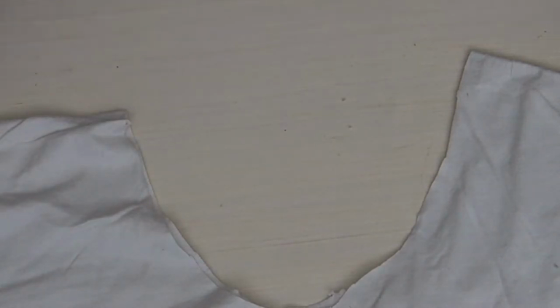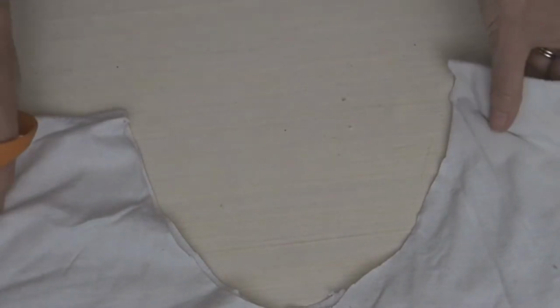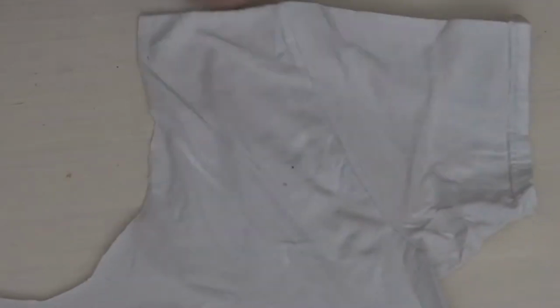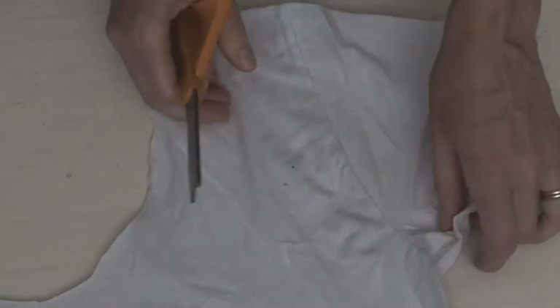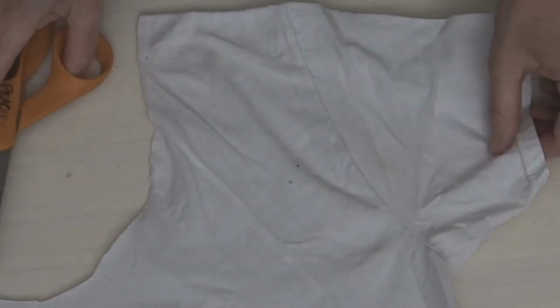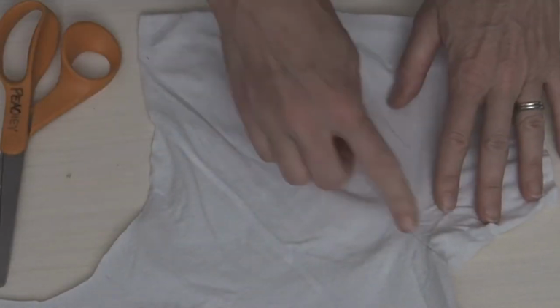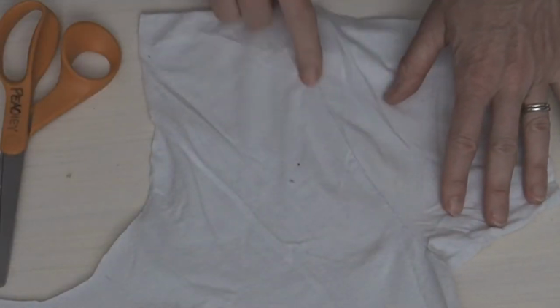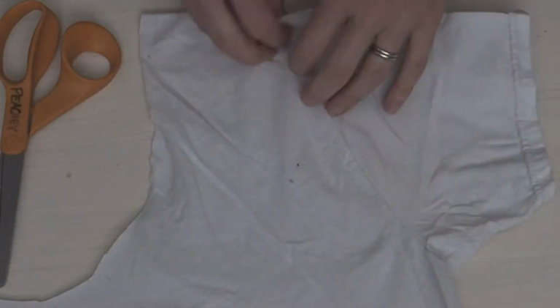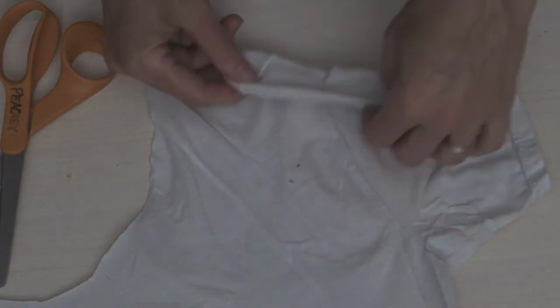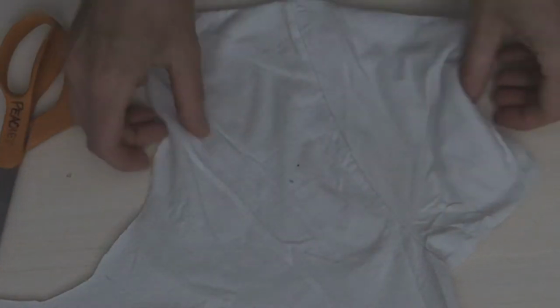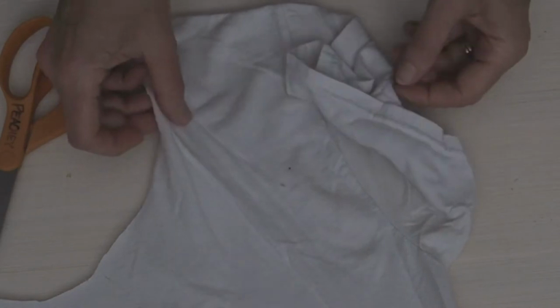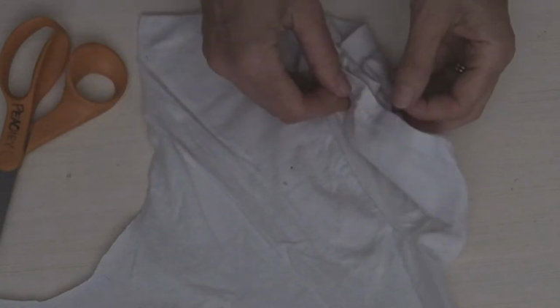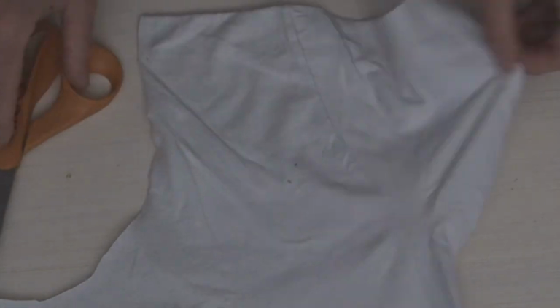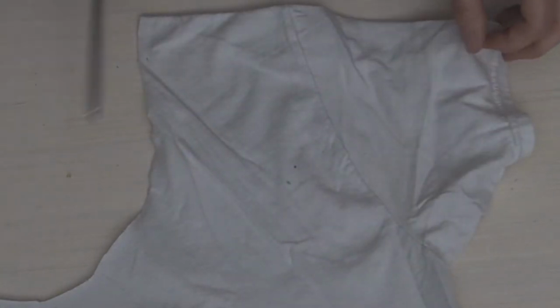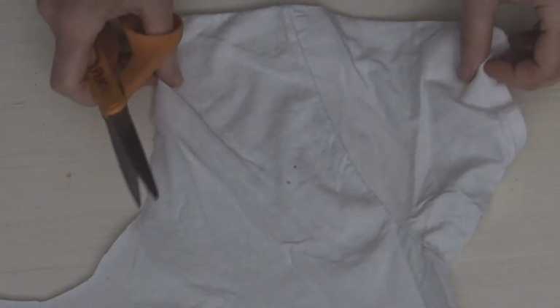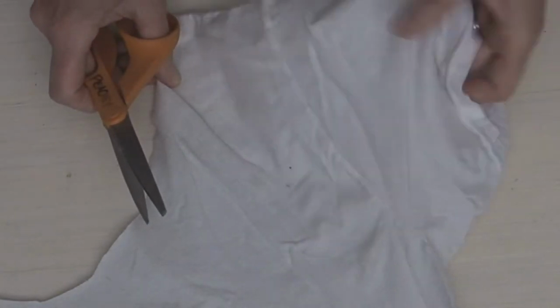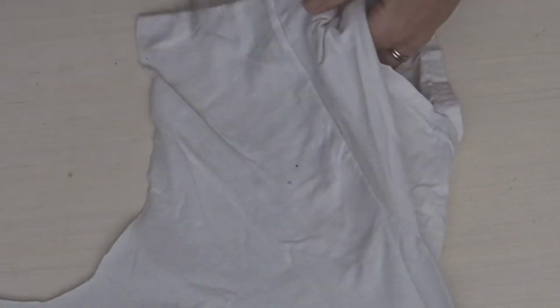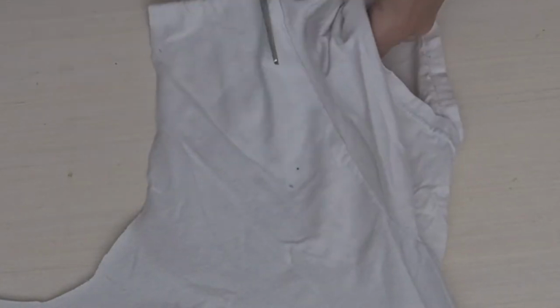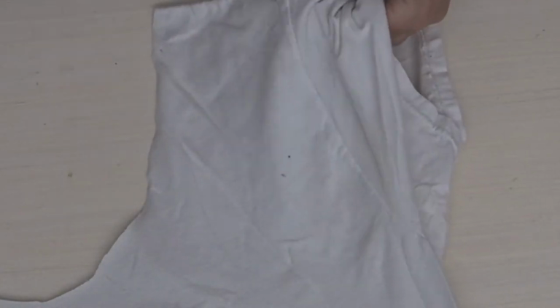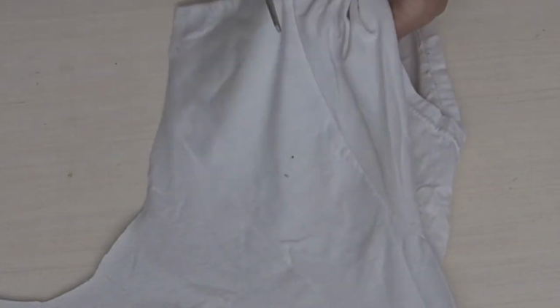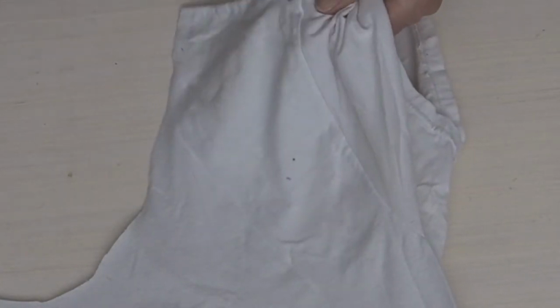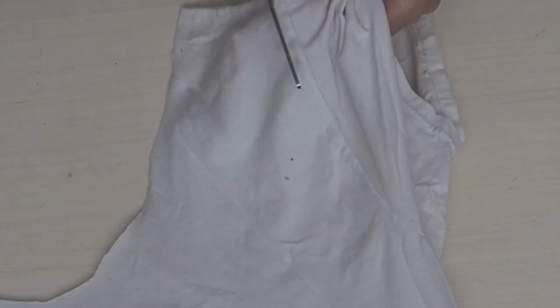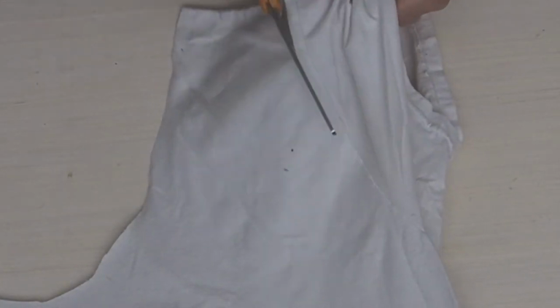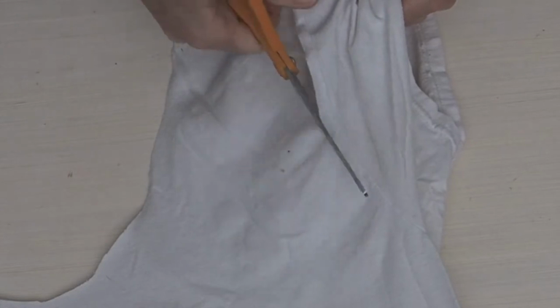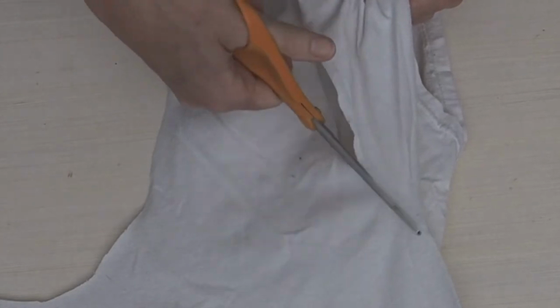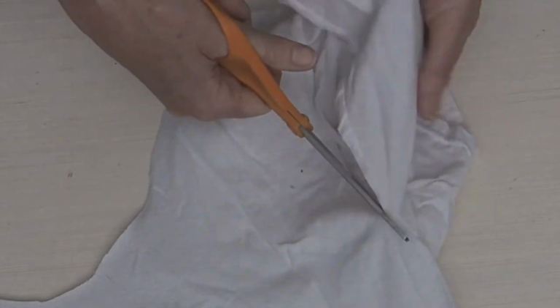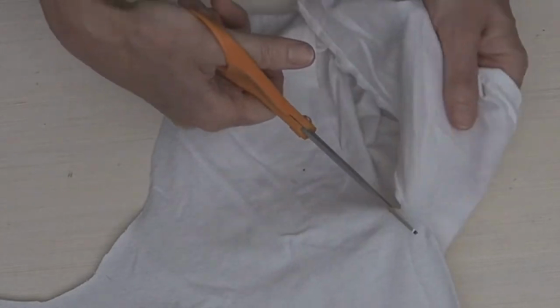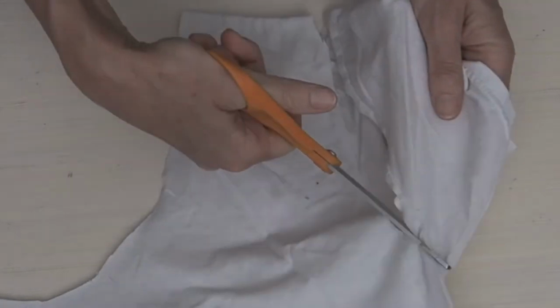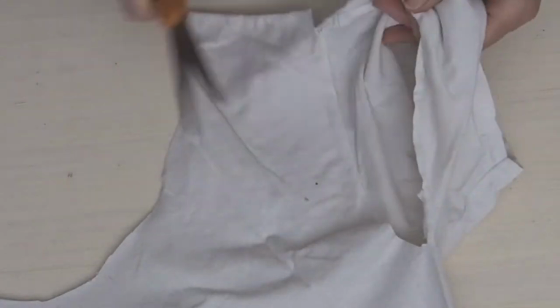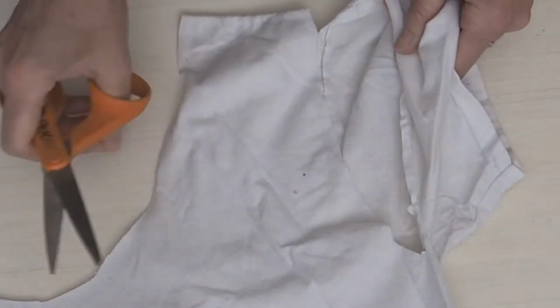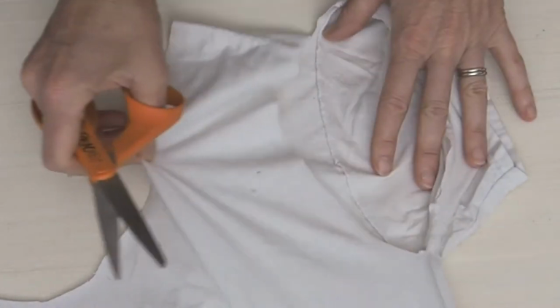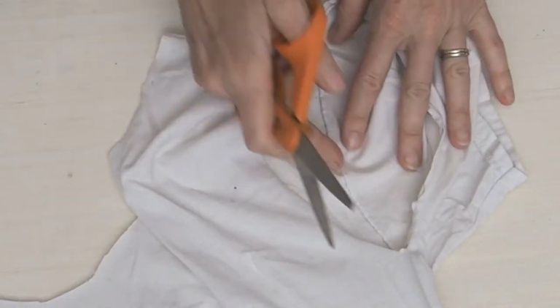Next we're going to cut off the sleeves. We do not want any of that hem or stitching on there, so we will cut along the side of that seam and cut that whole sleeve off on both sides of our t-shirt.